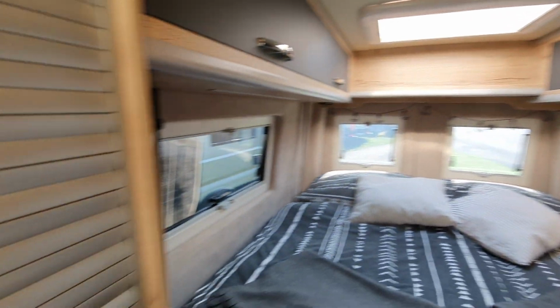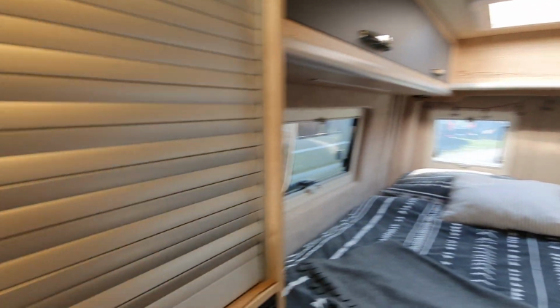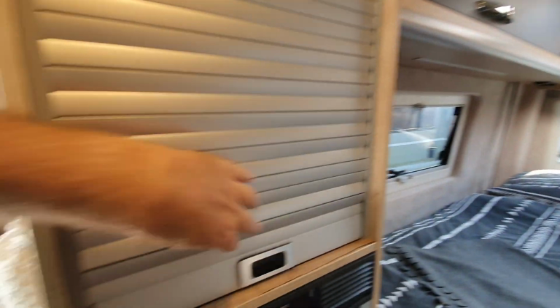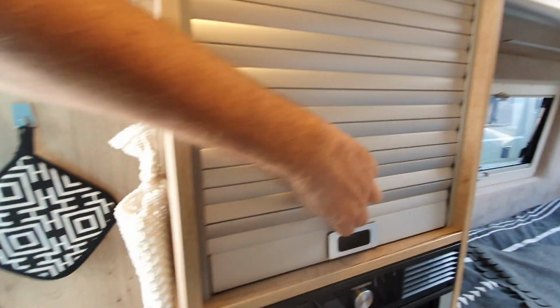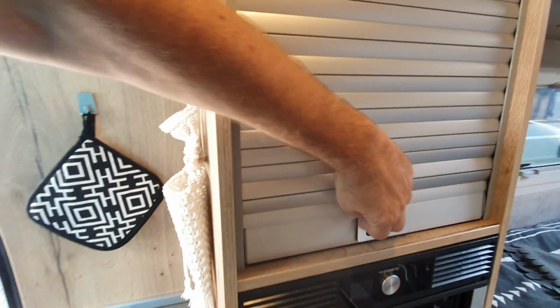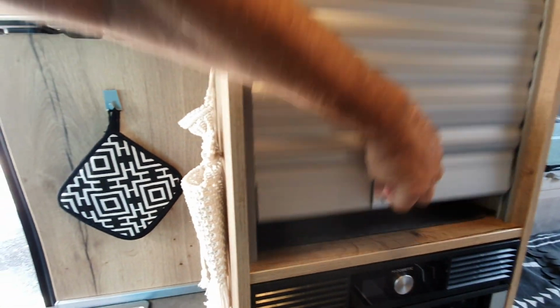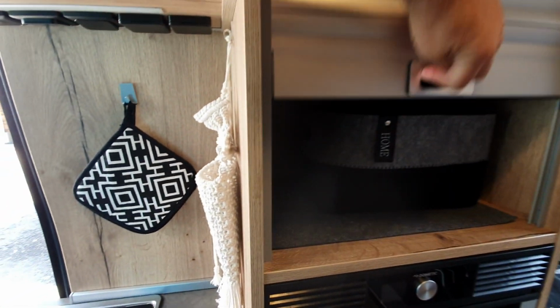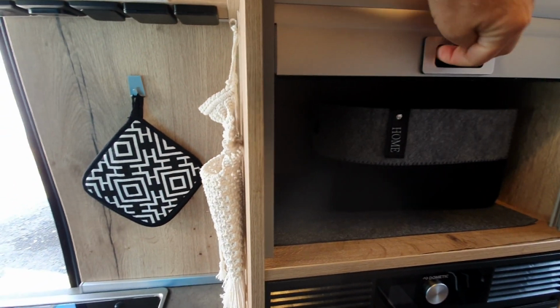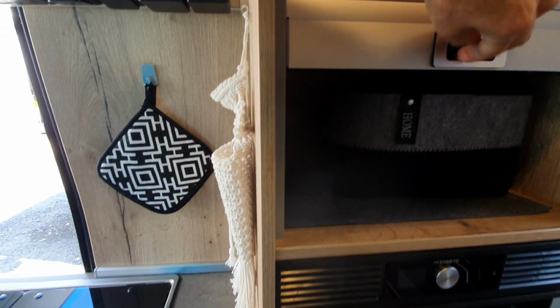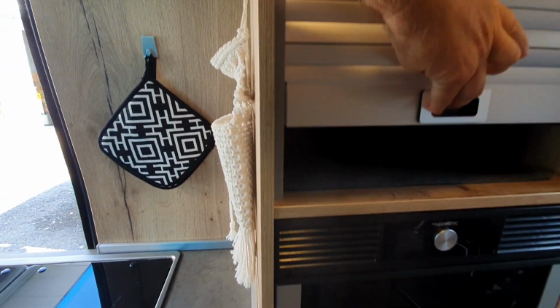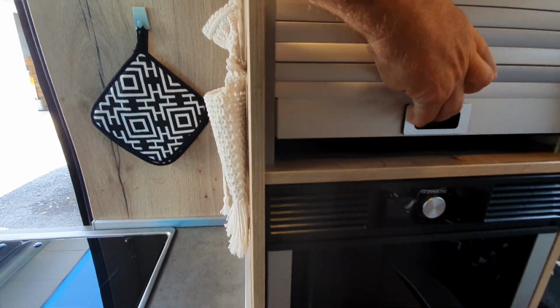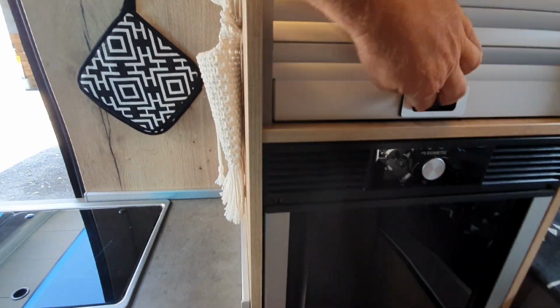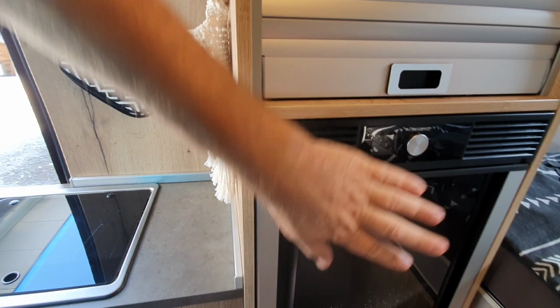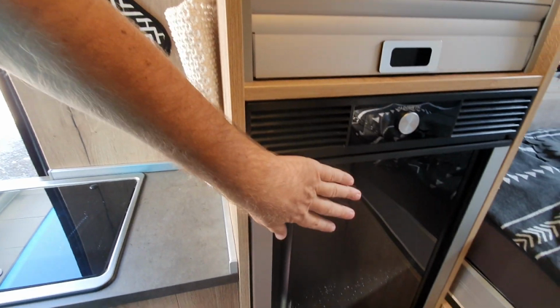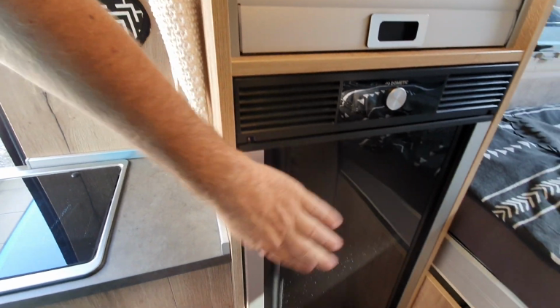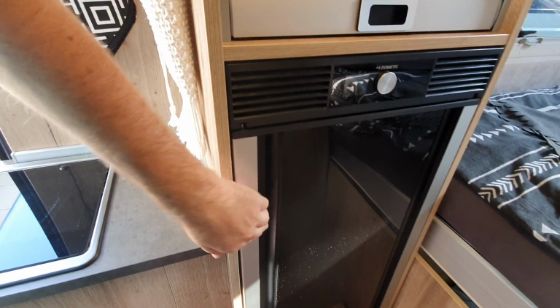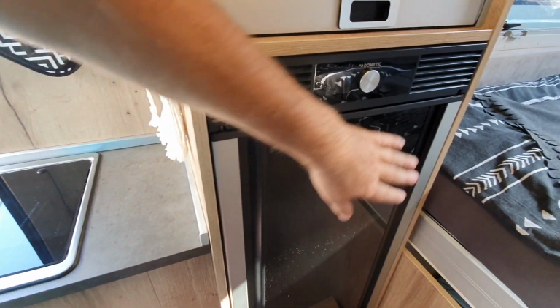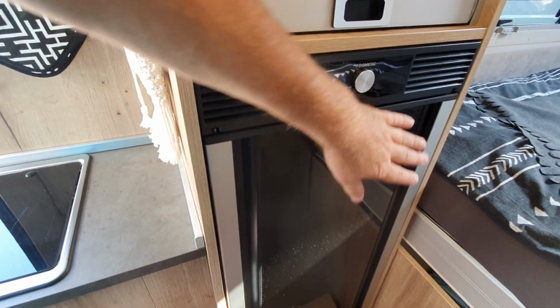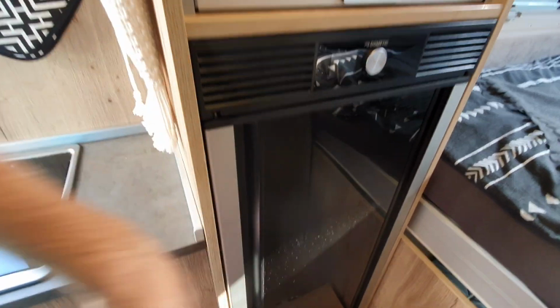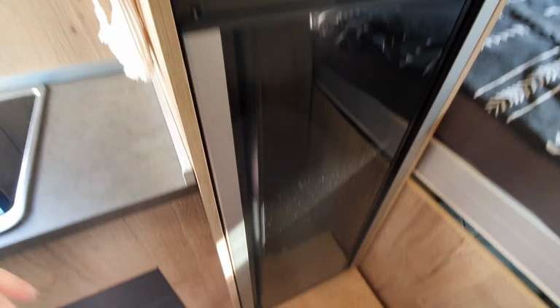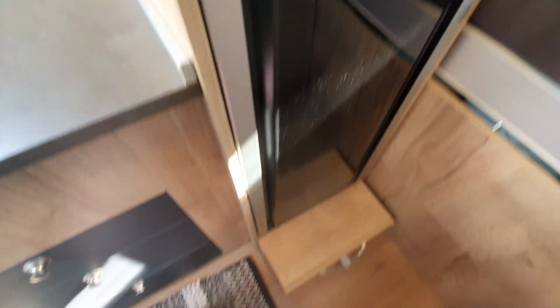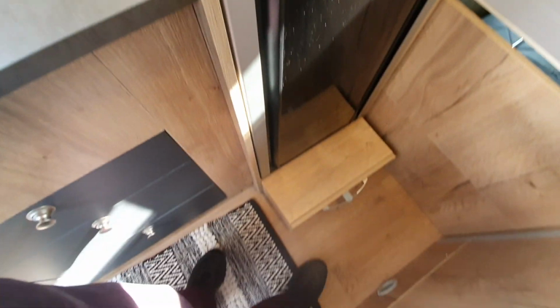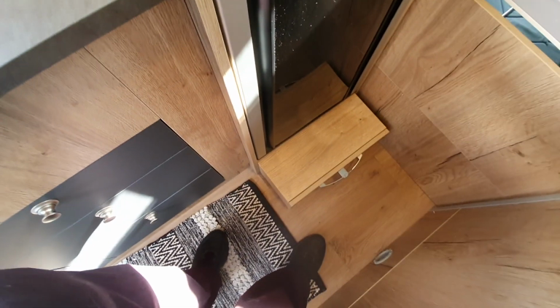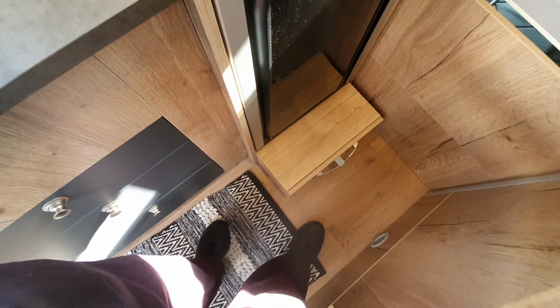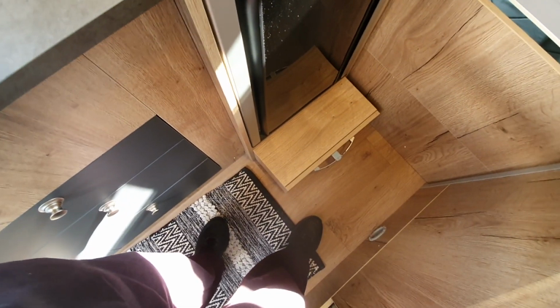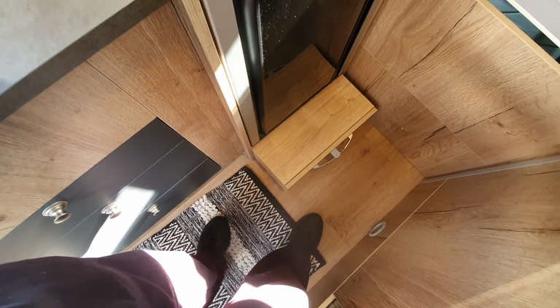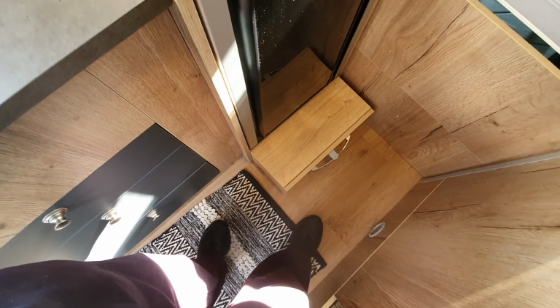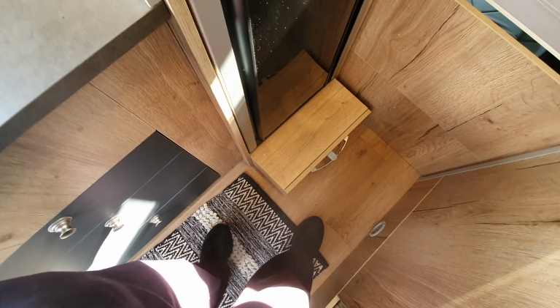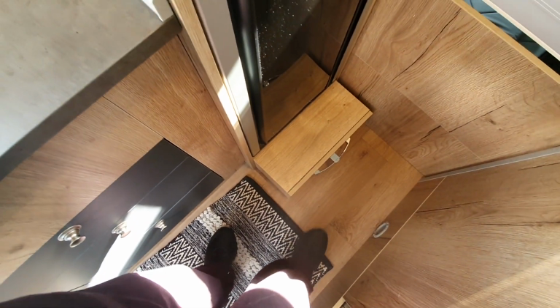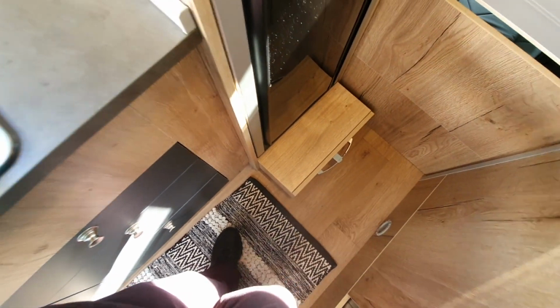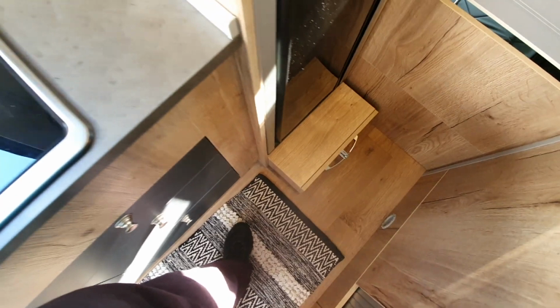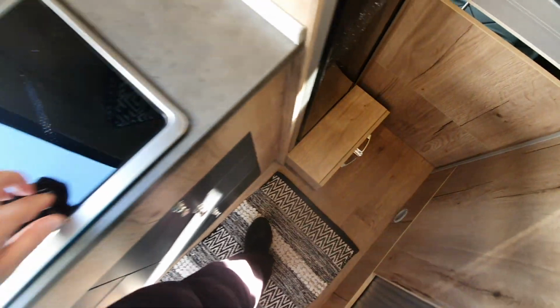Here we've got more storage and one of these fridges which opens both ways. There's also a step up to the bed which pulls in and out.